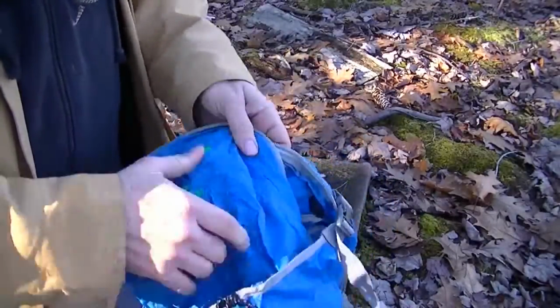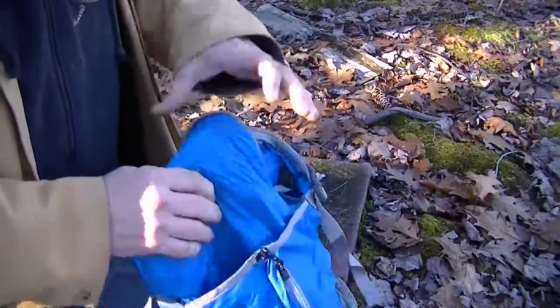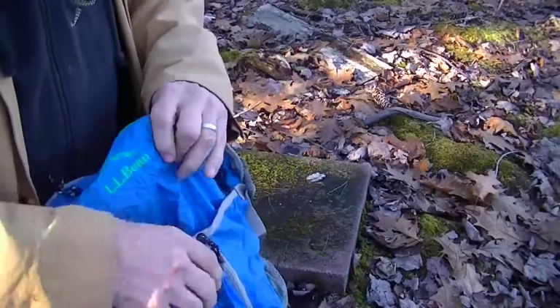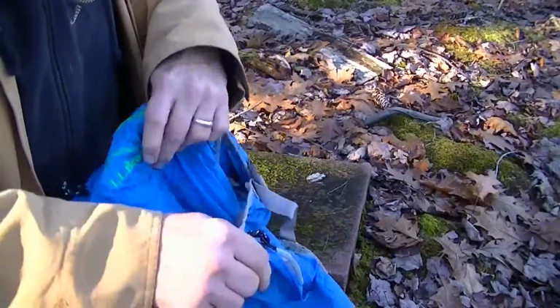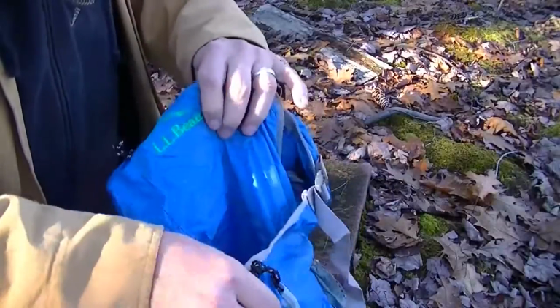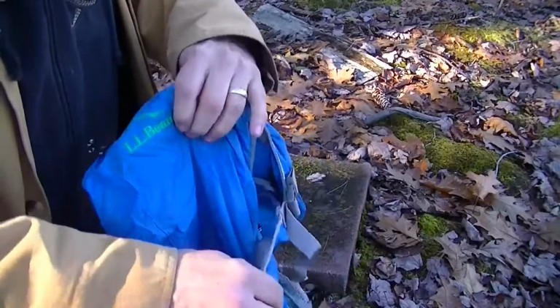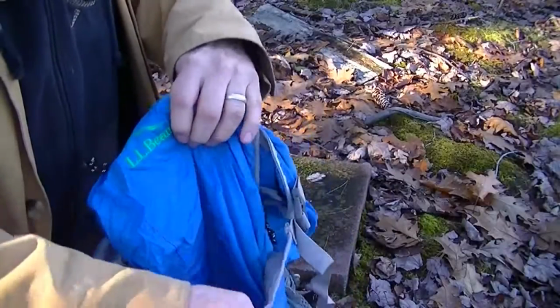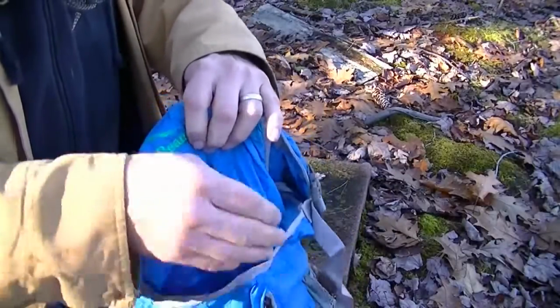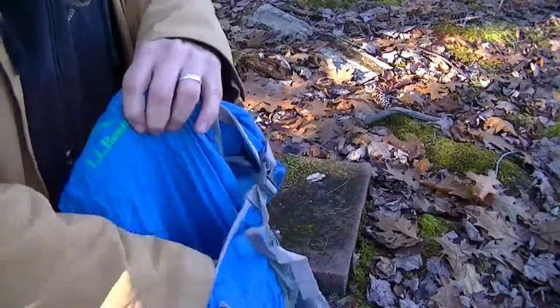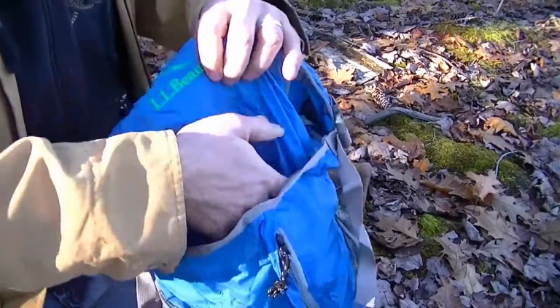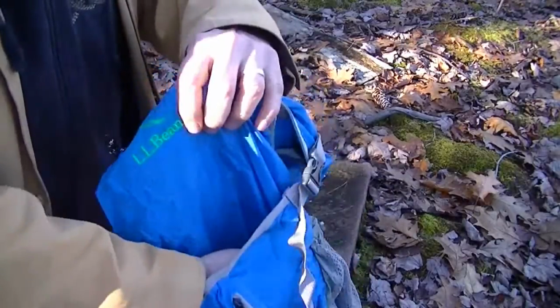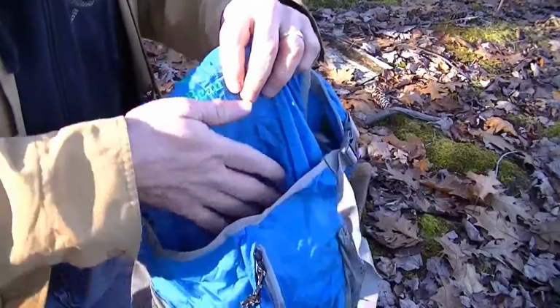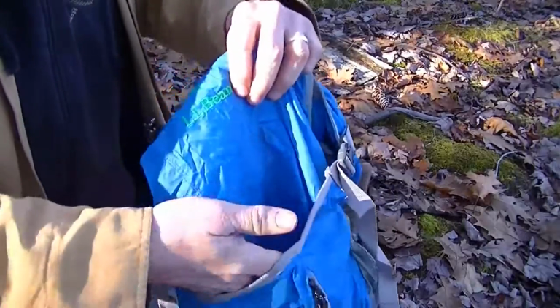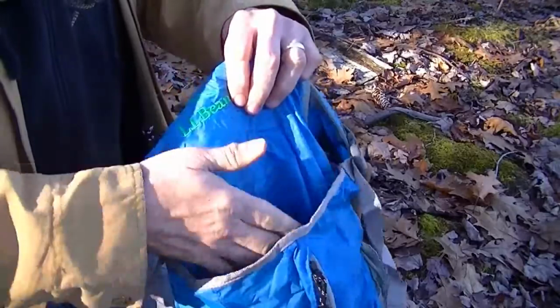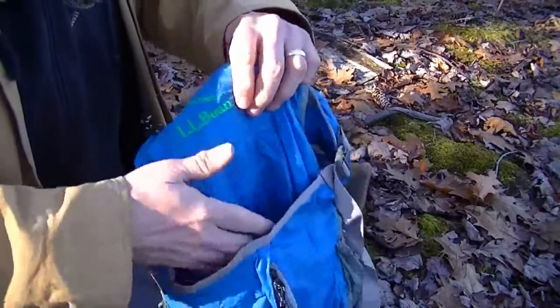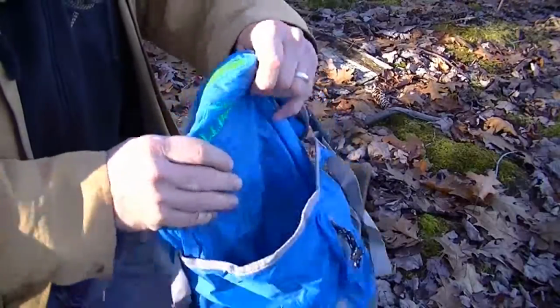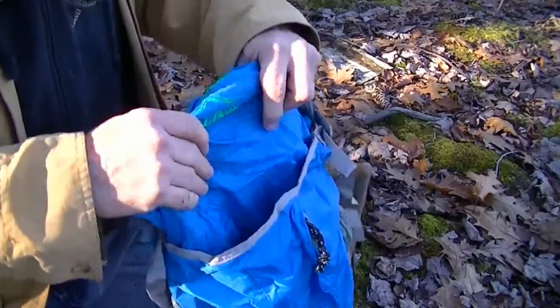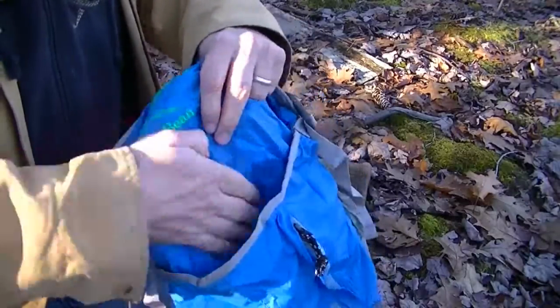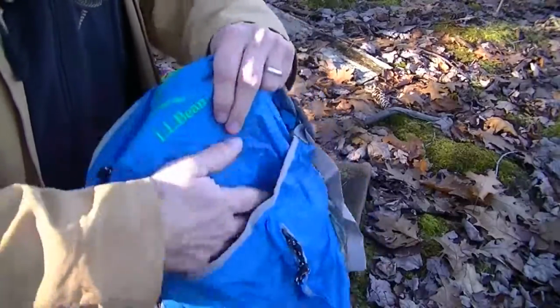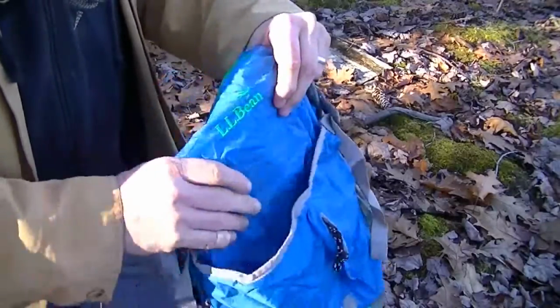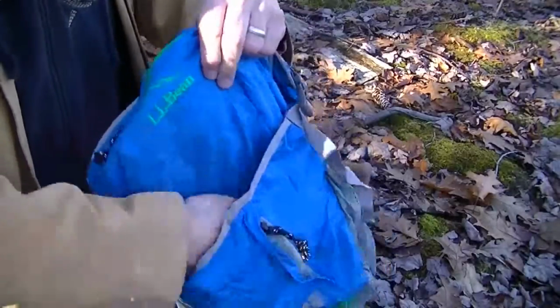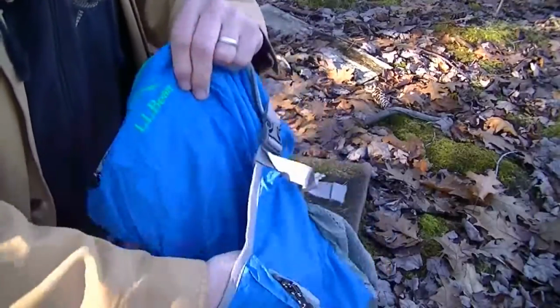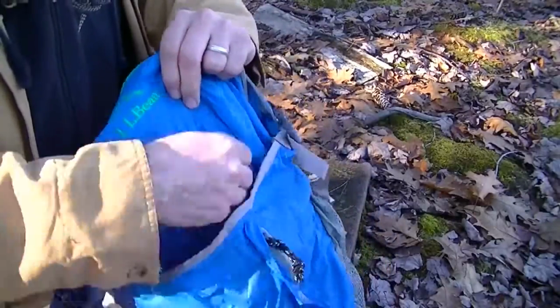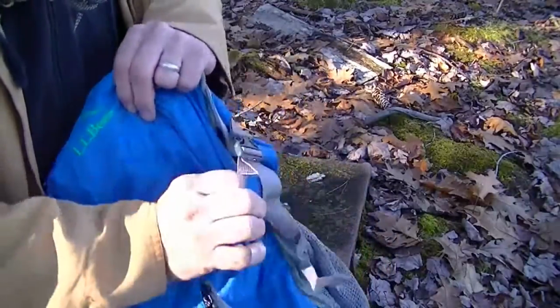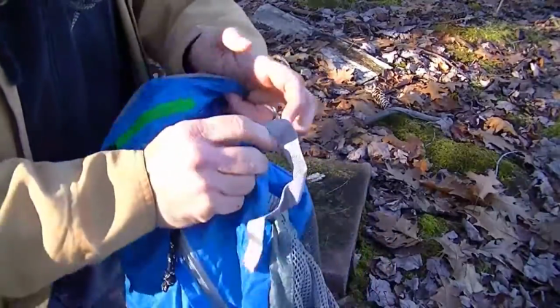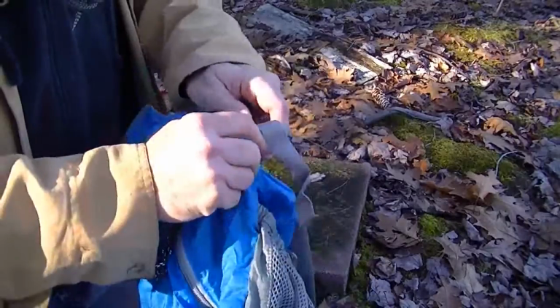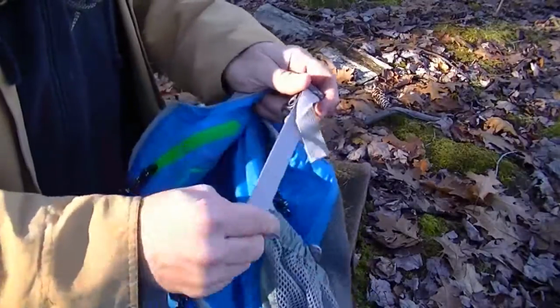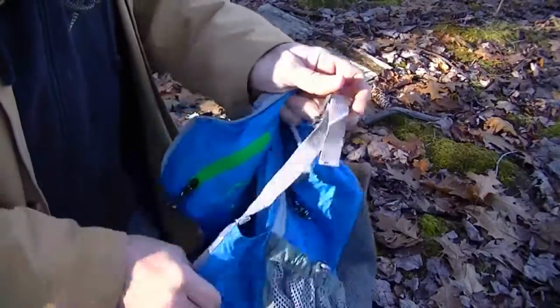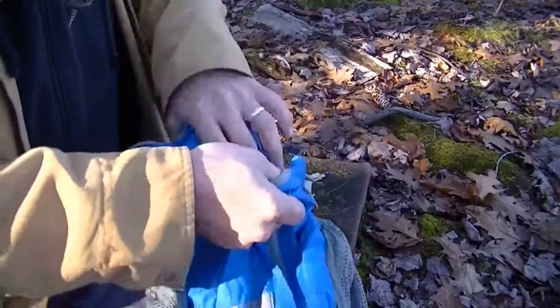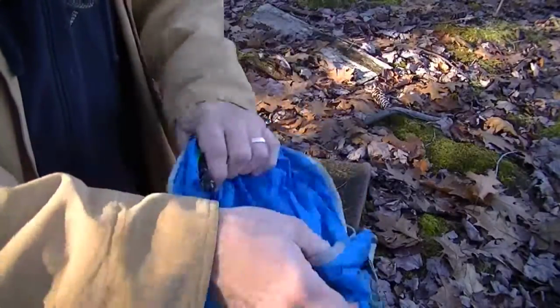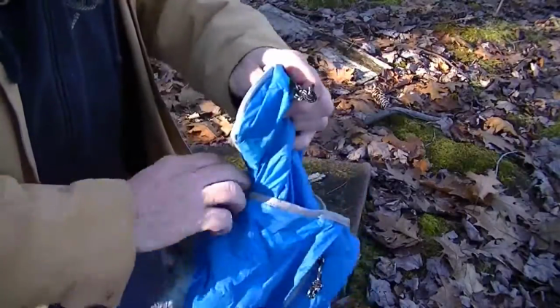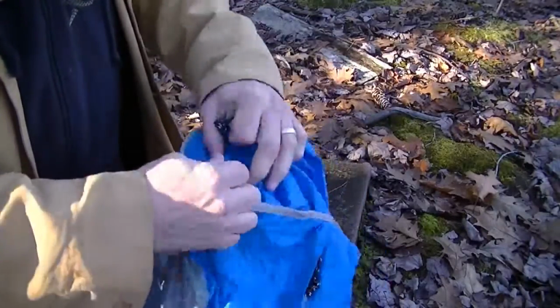It has what they've had on the last few packs — a pouch for putting a jacket, sweatshirt, or raincoat, which is cinchable, and you can fit quite a bit of stuff in it.